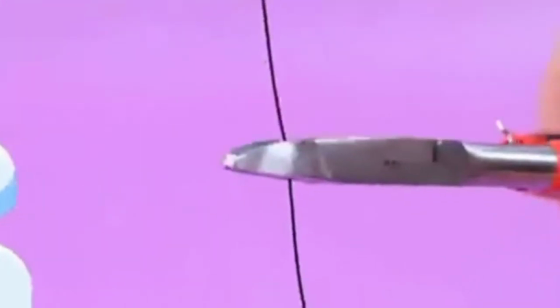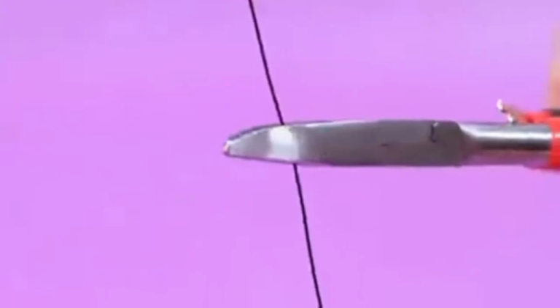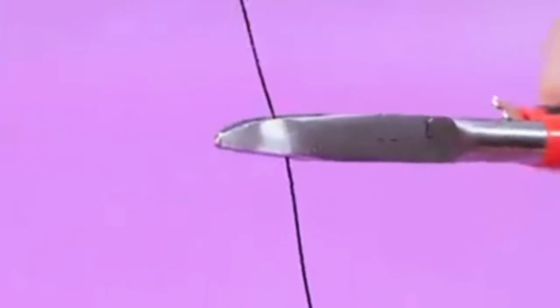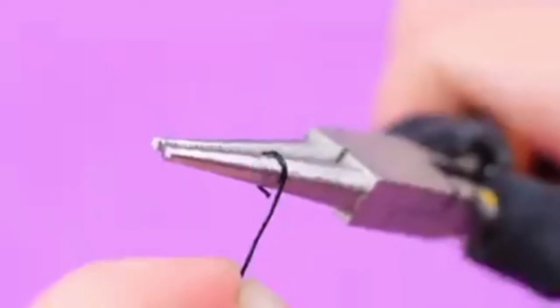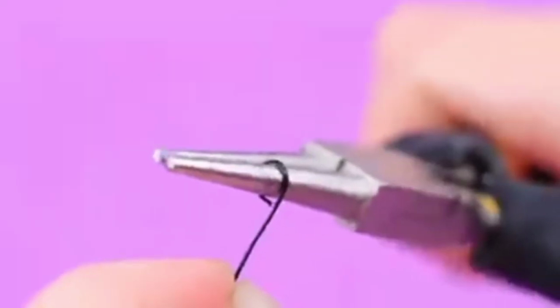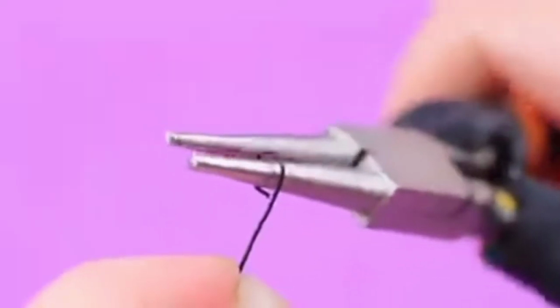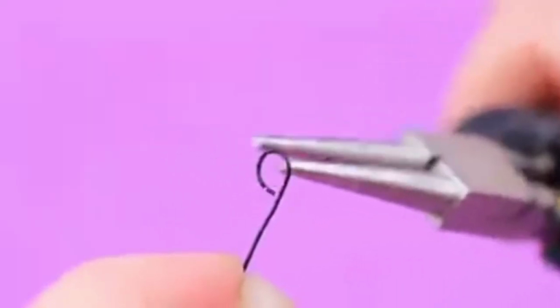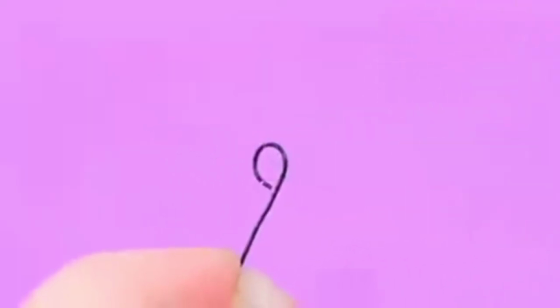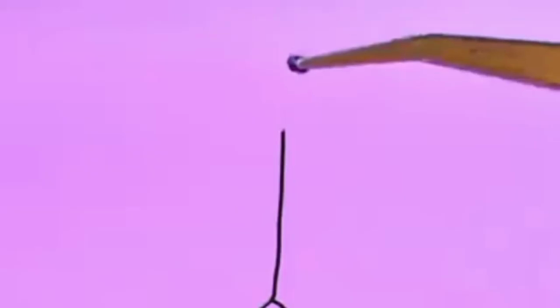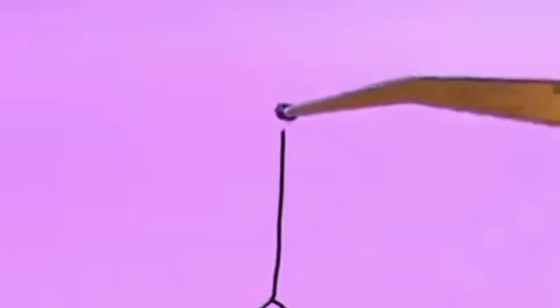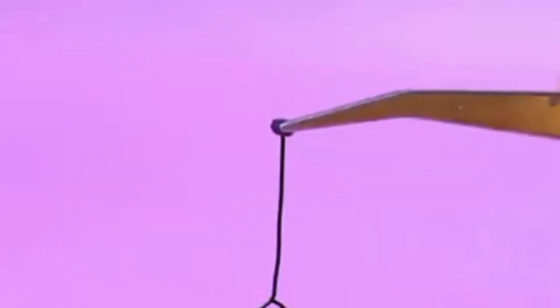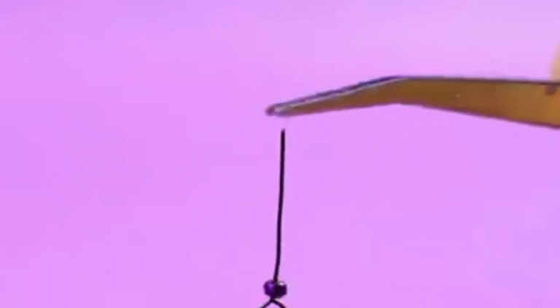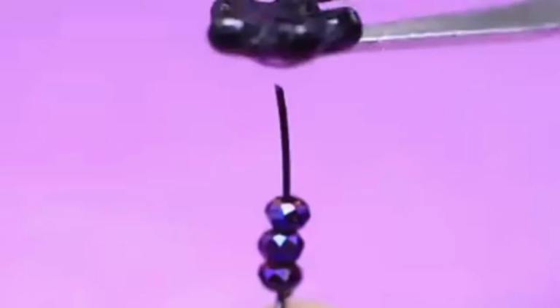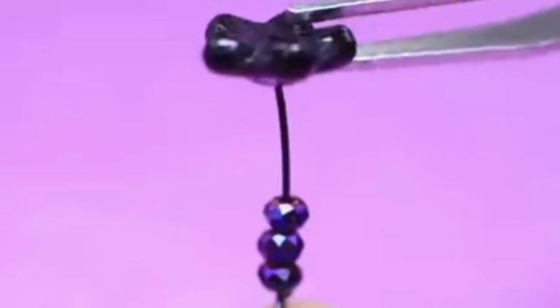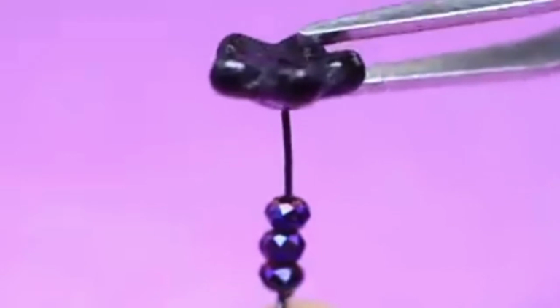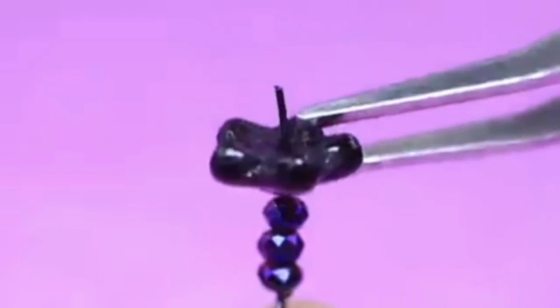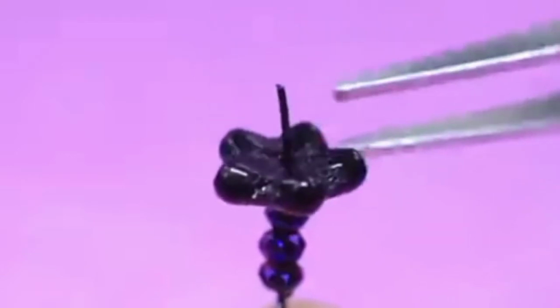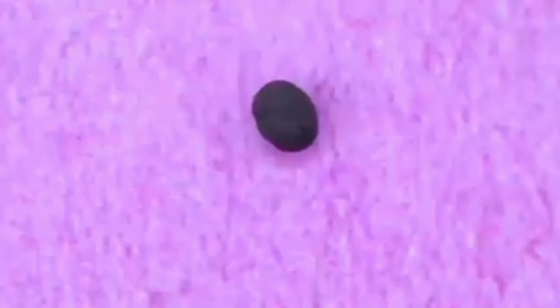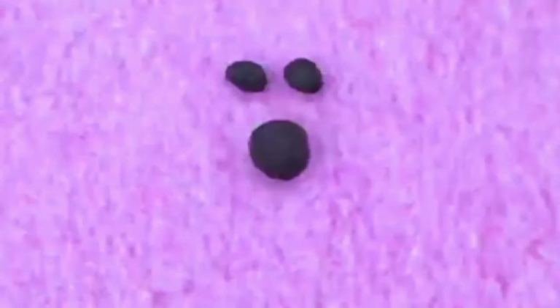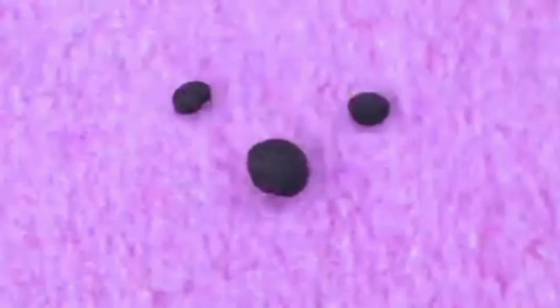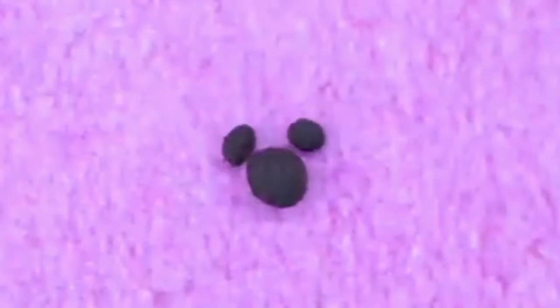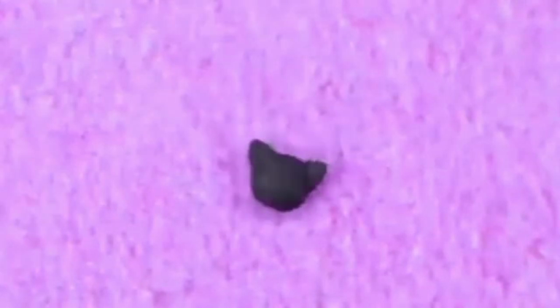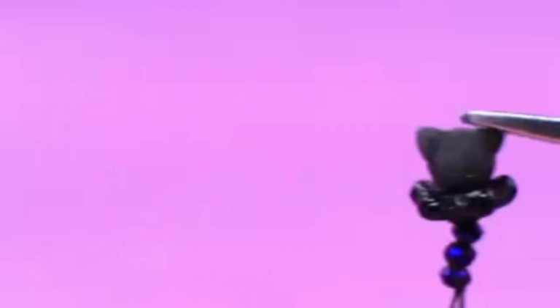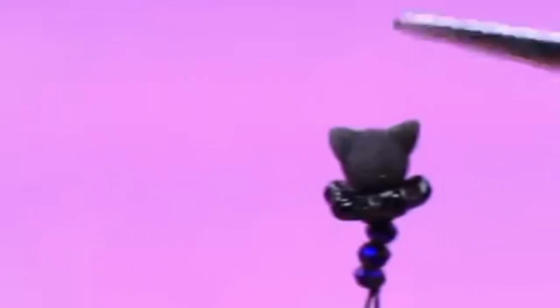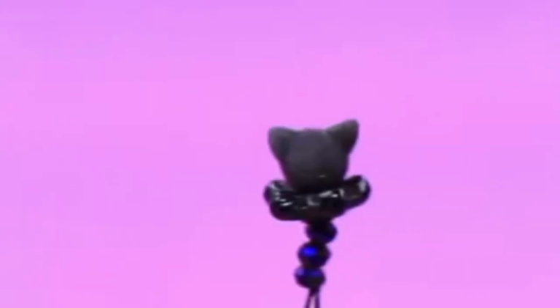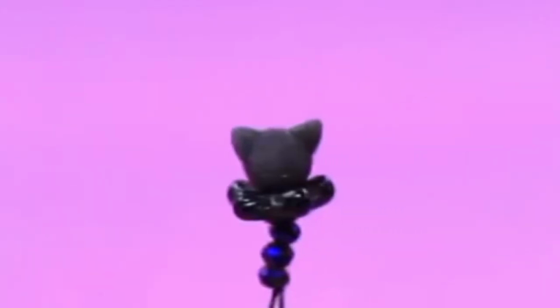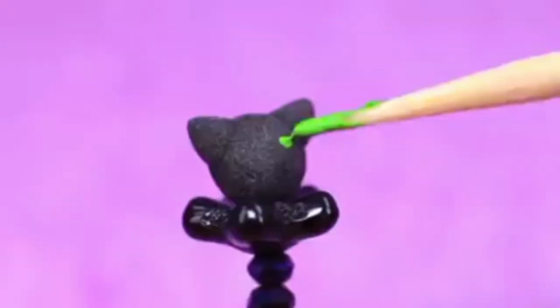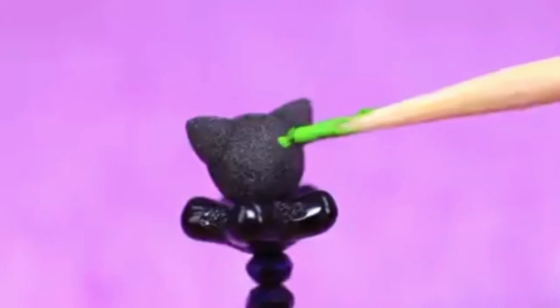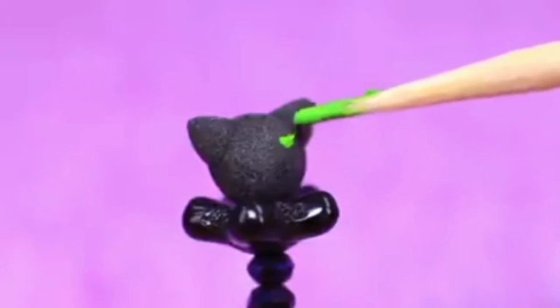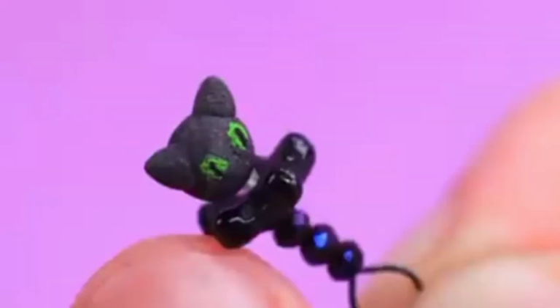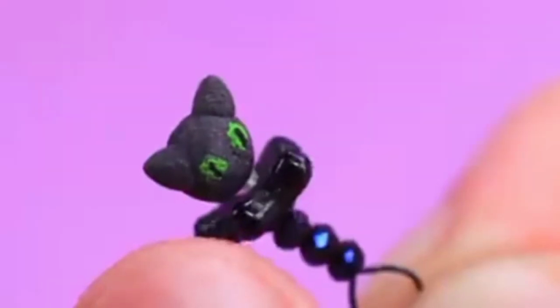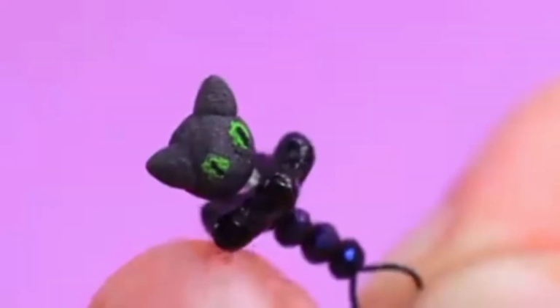Shape a loop out of wire, add beads, complete it with a flower, and there is a tiny cat on the top. What an unusual rattle!